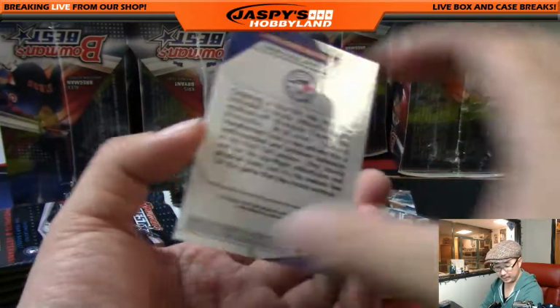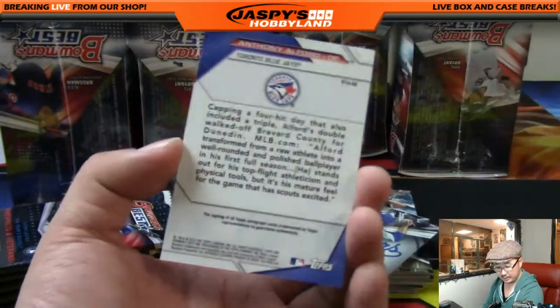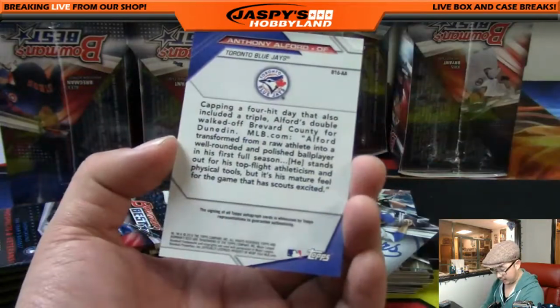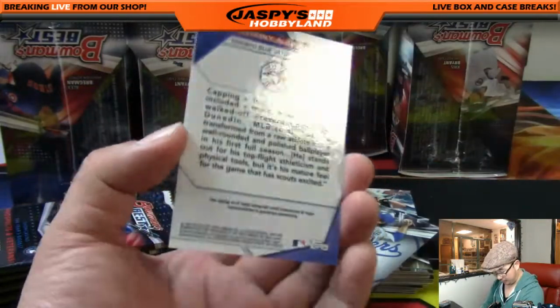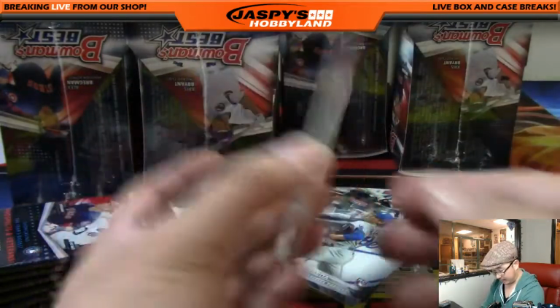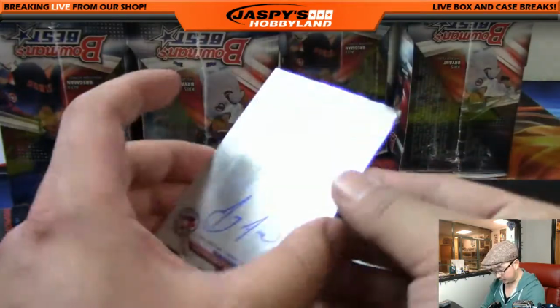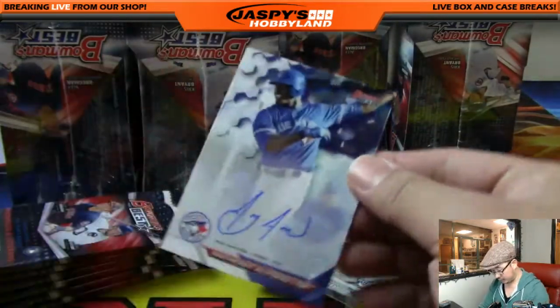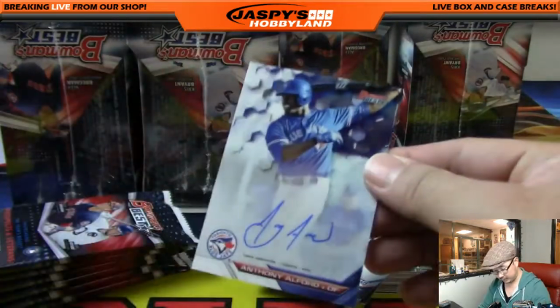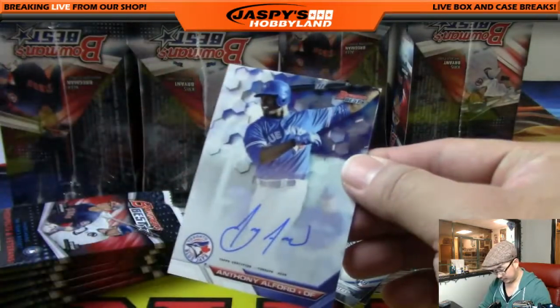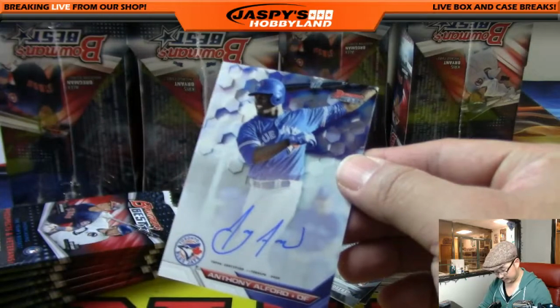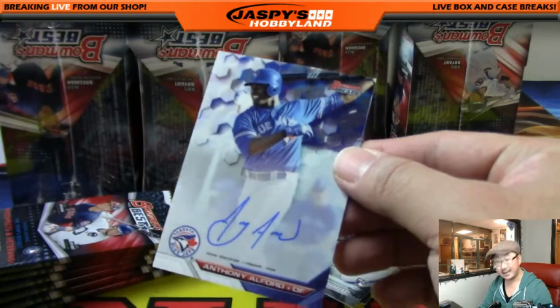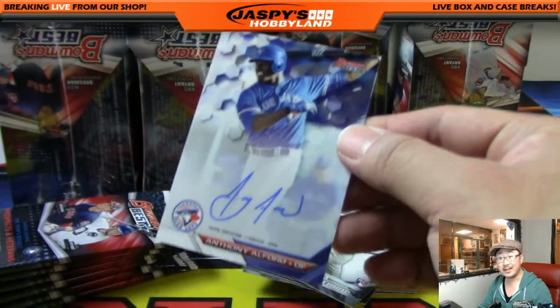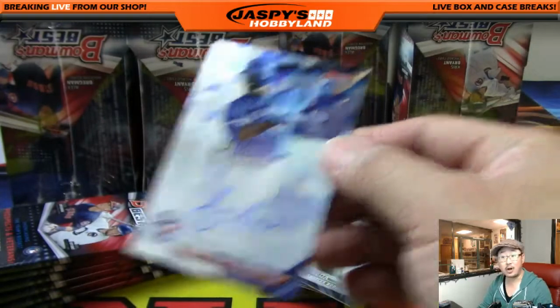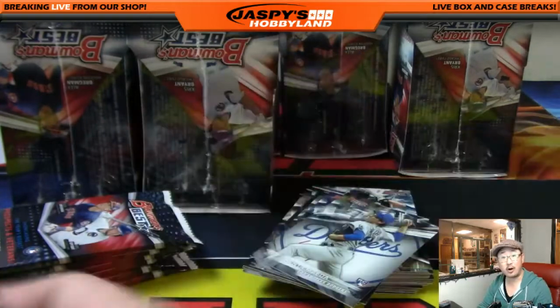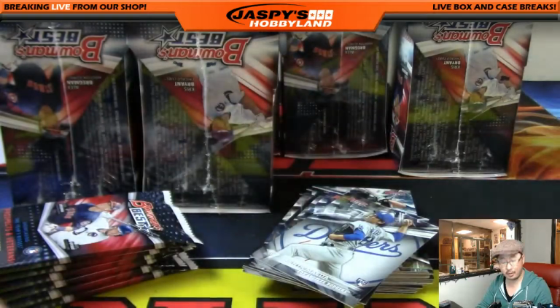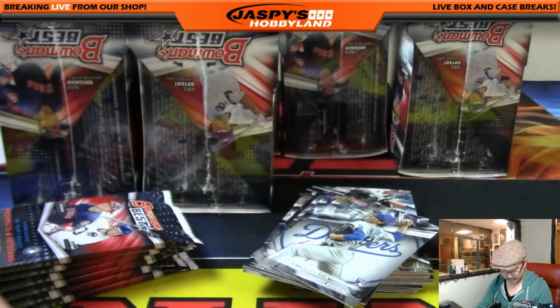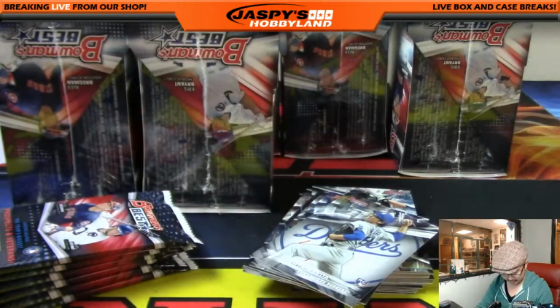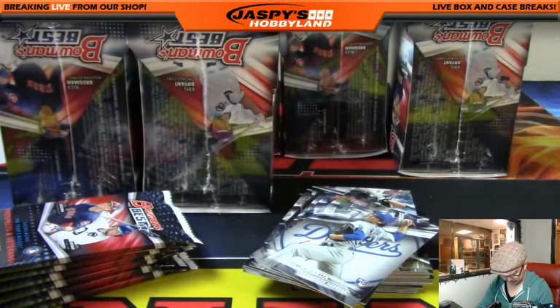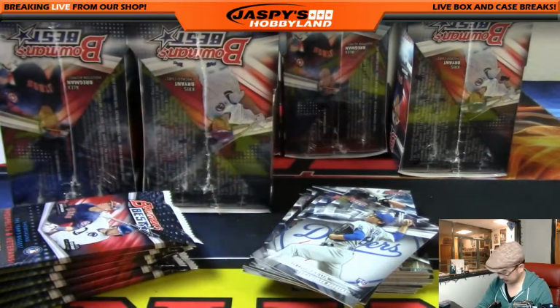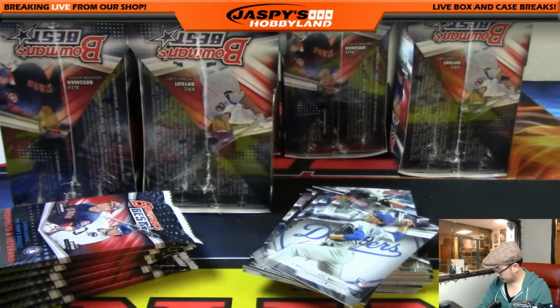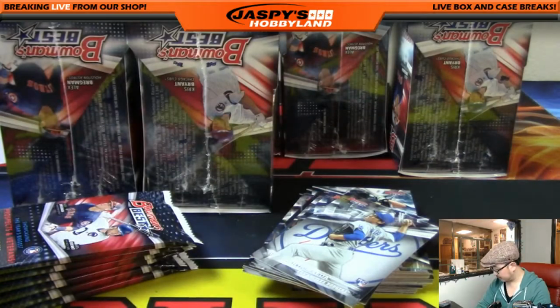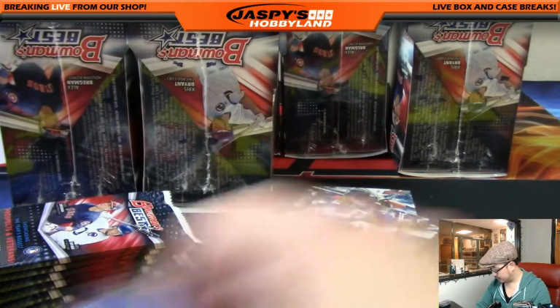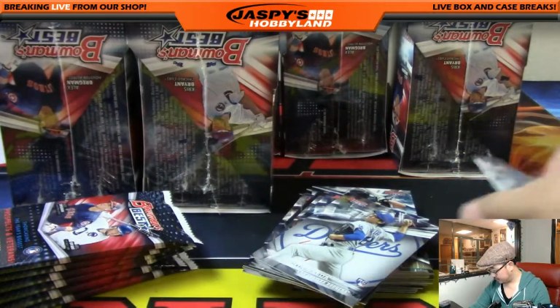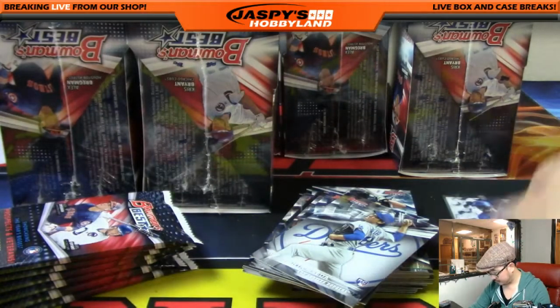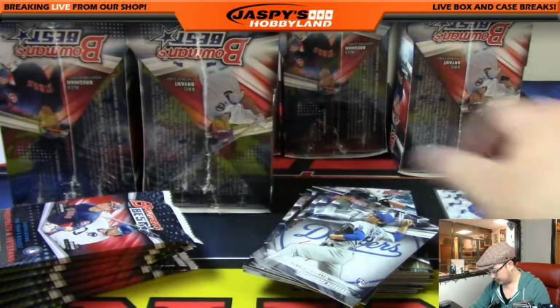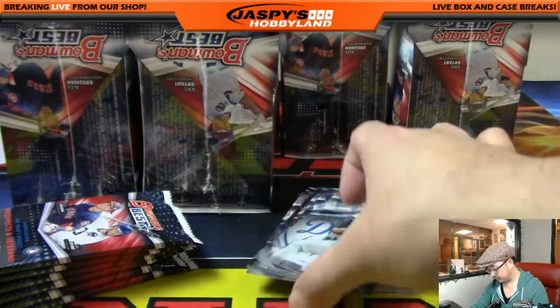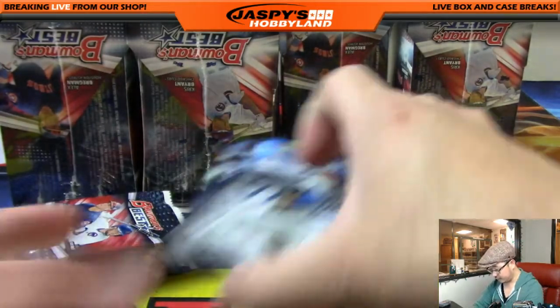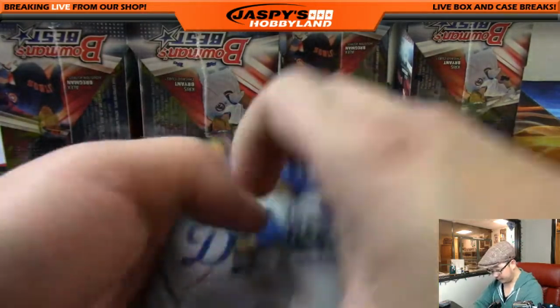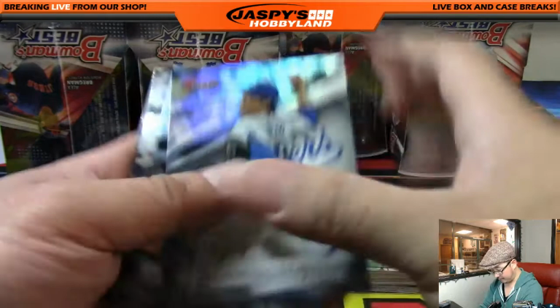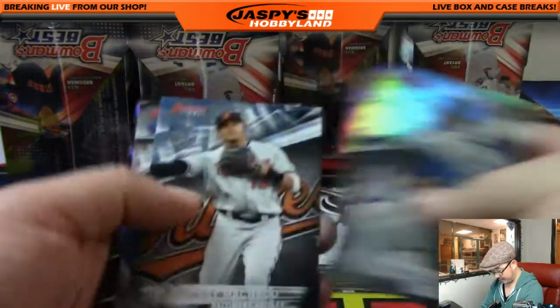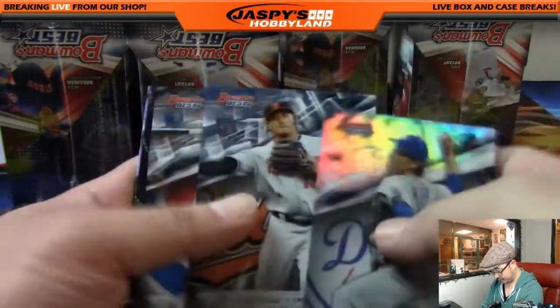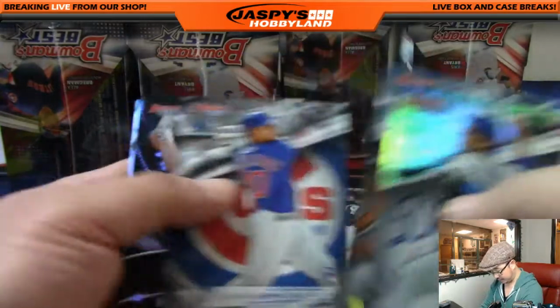We've got Anthony Alford as your autograph for the Blue Jays — that'll be for Mike Coontz. I like the on-card autos there. First autograph out of this master box — Brendan Rogers.